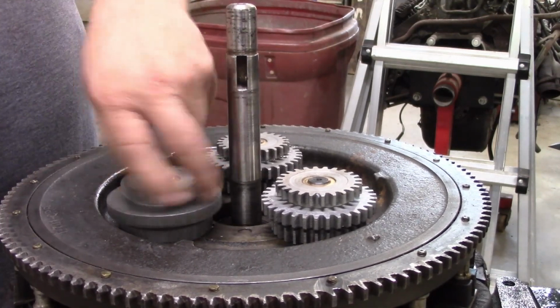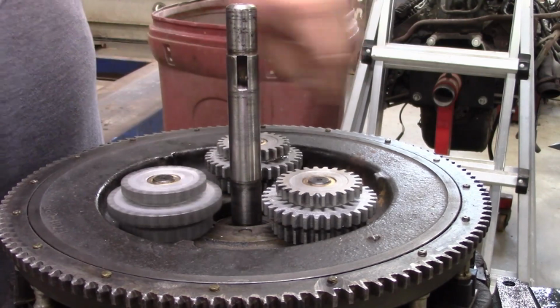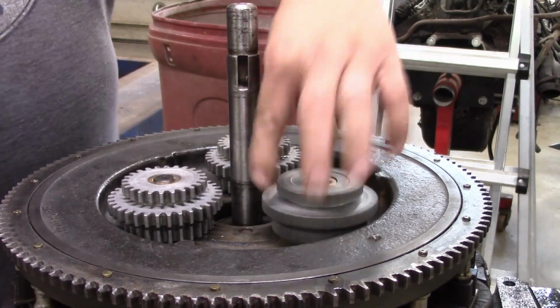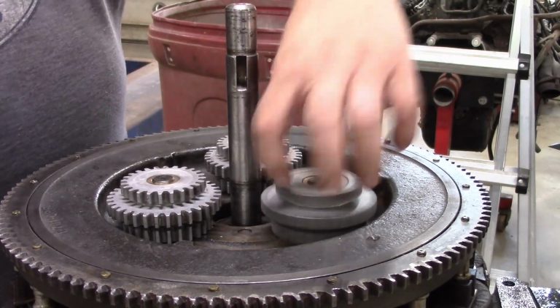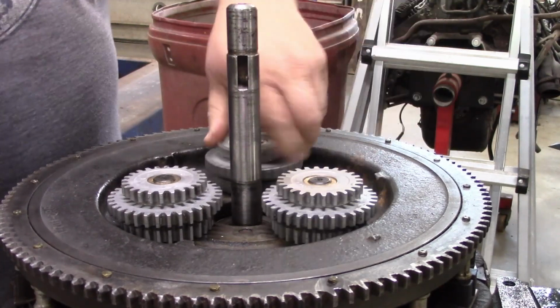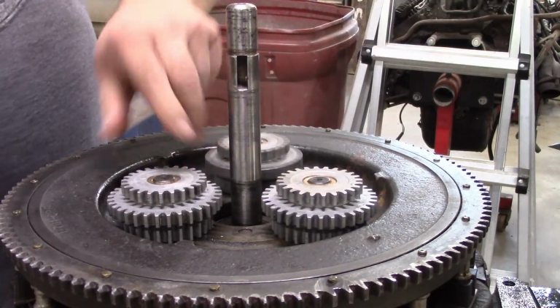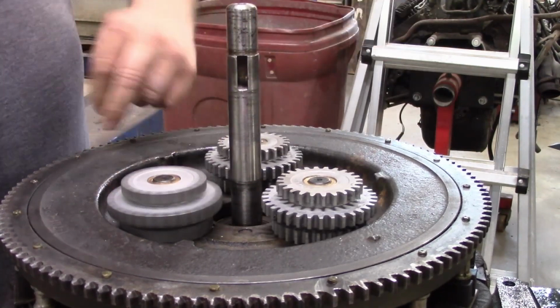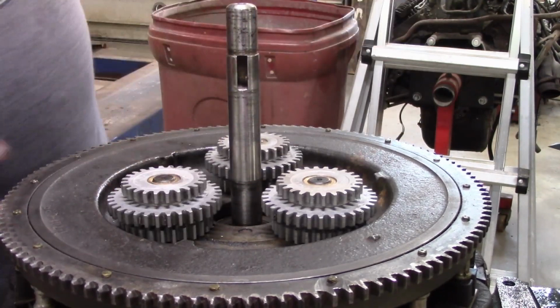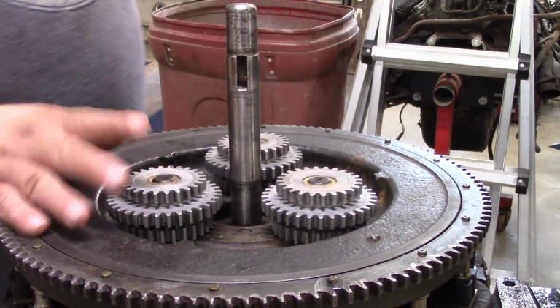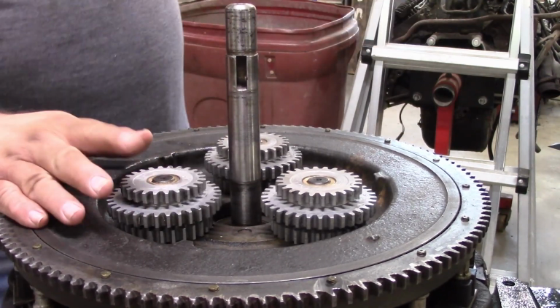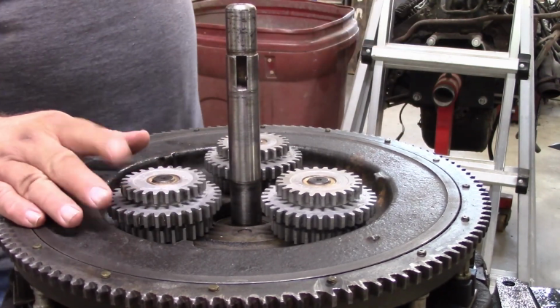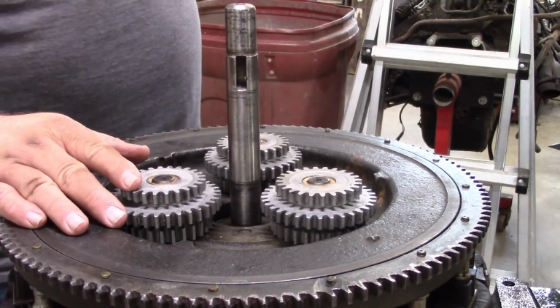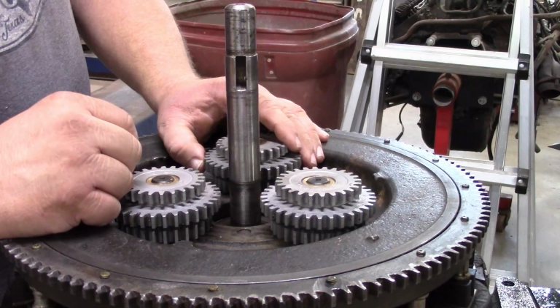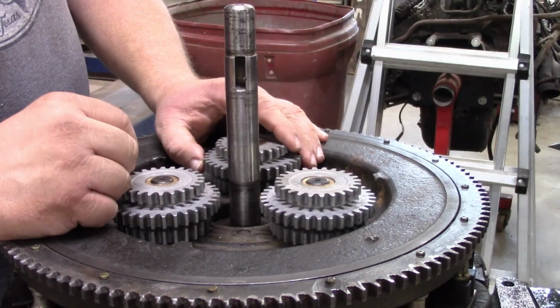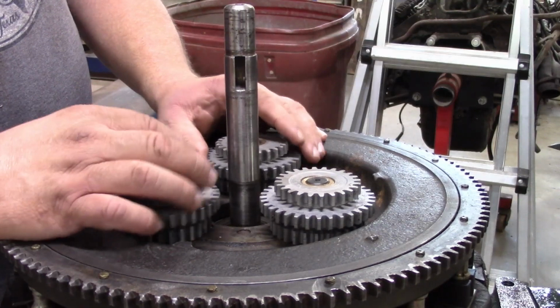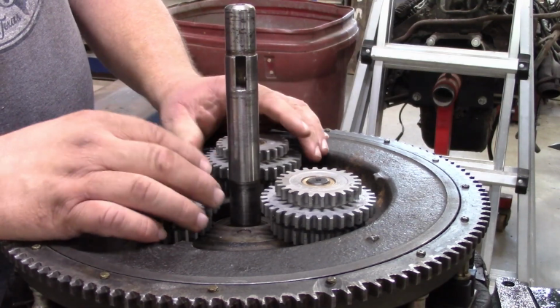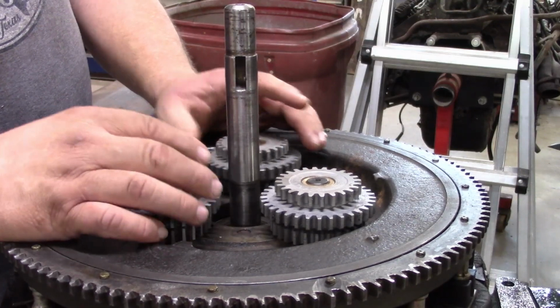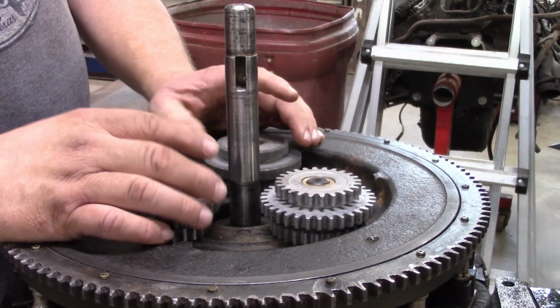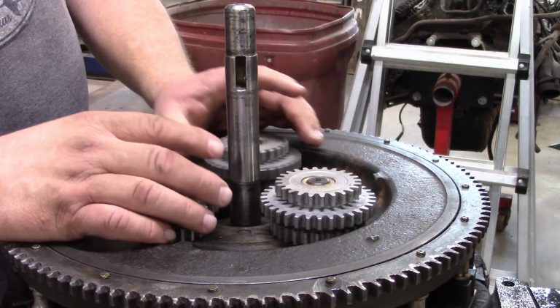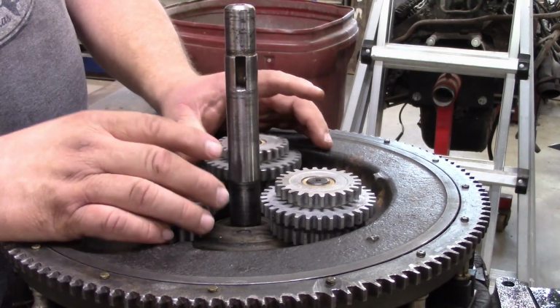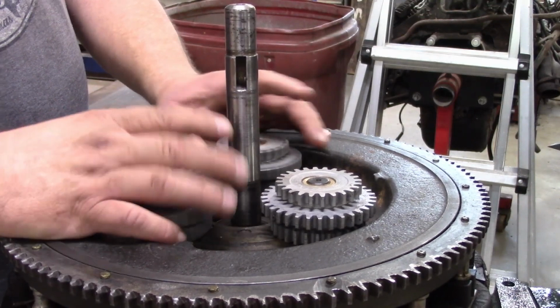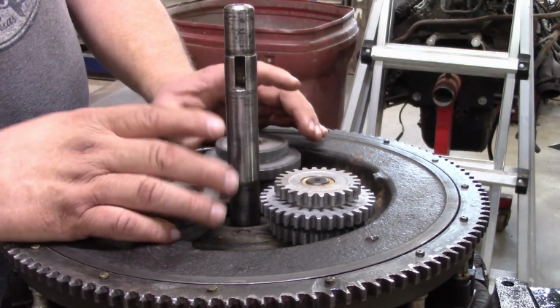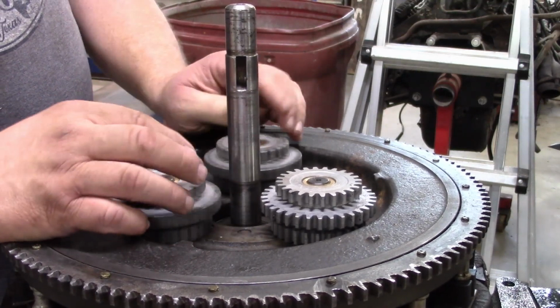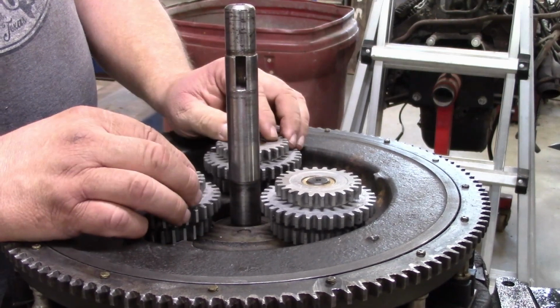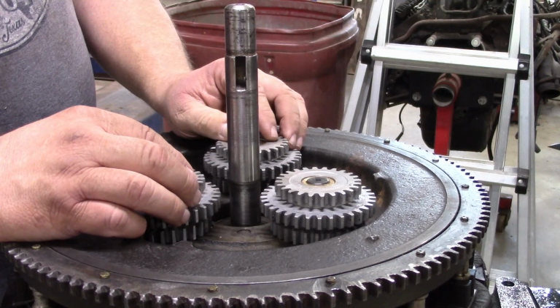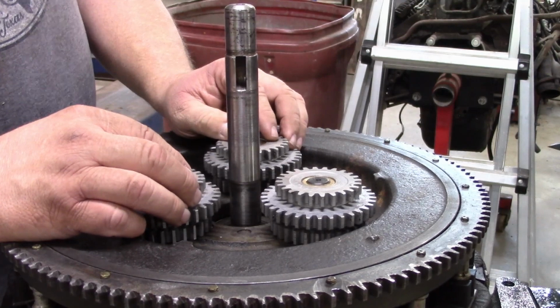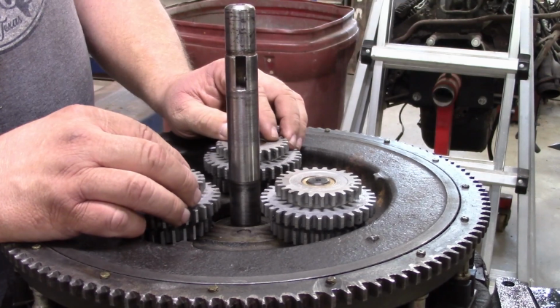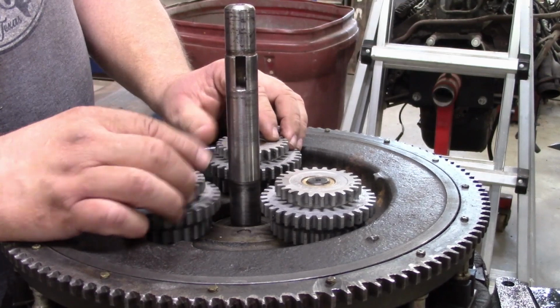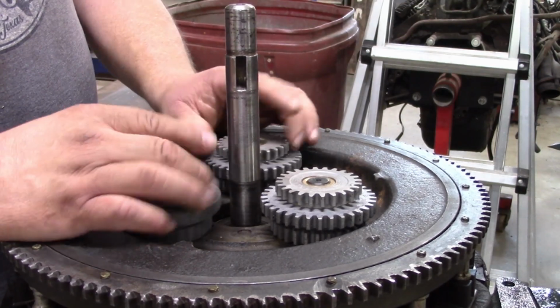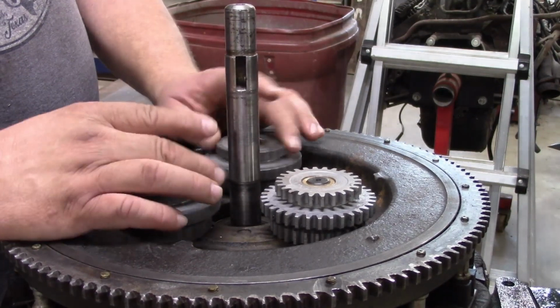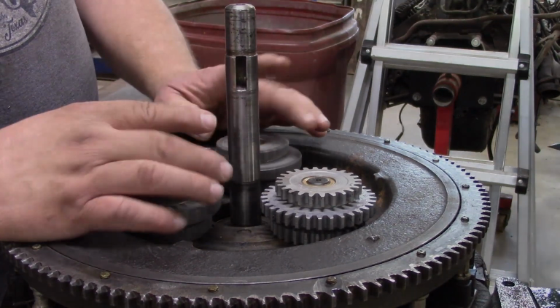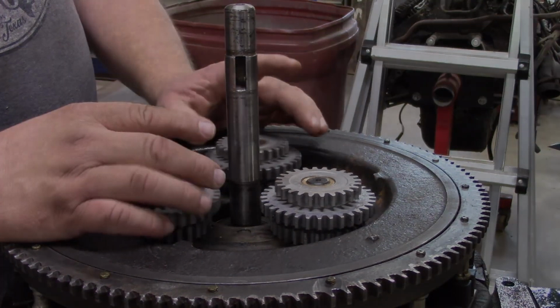Triple gear bushings are done. I used to be scared to death of those. I'm going to gather up the transmission parts and we're going to do some assembly. Alright, hang in there. Thanks. Bye.